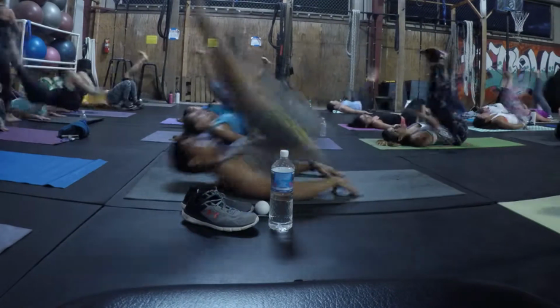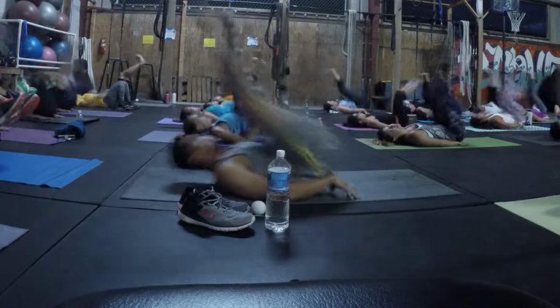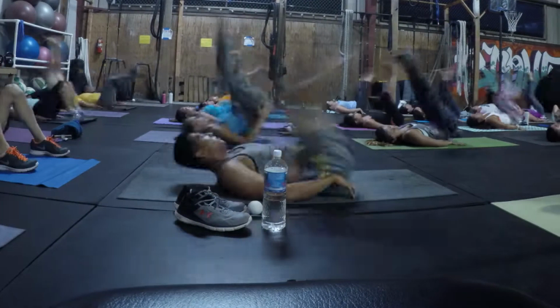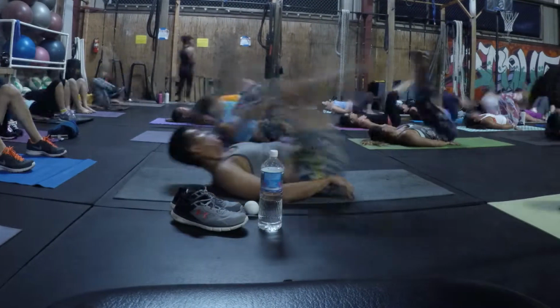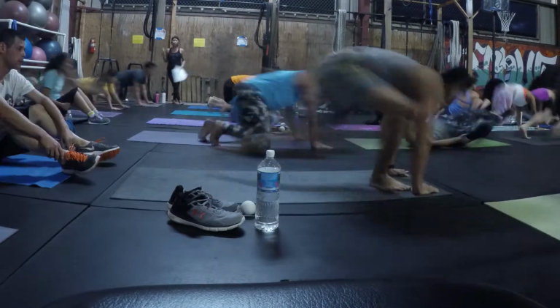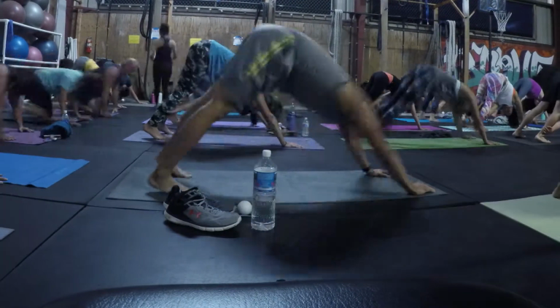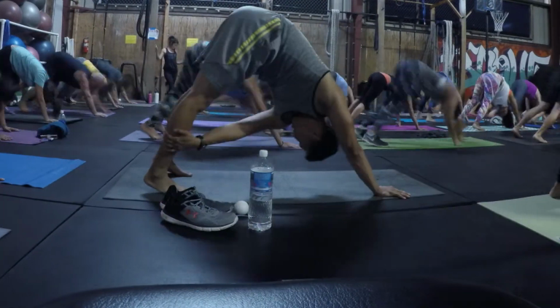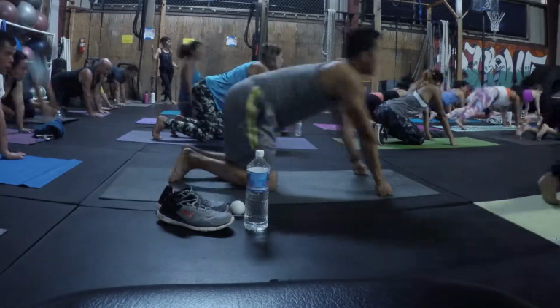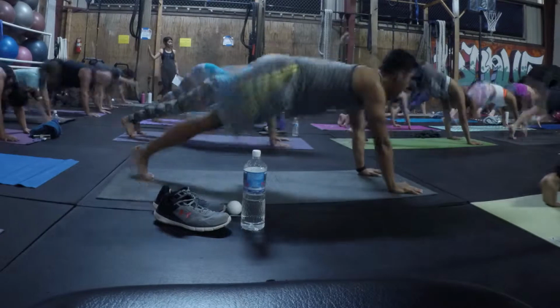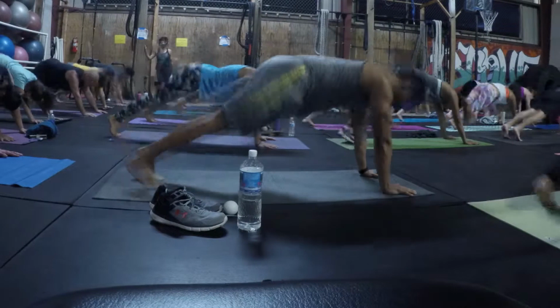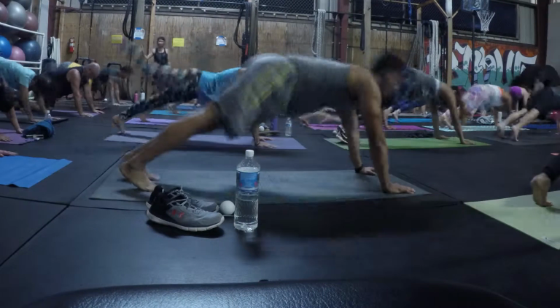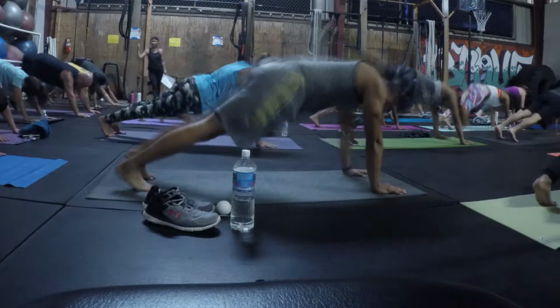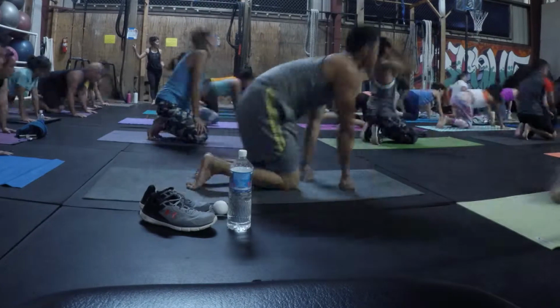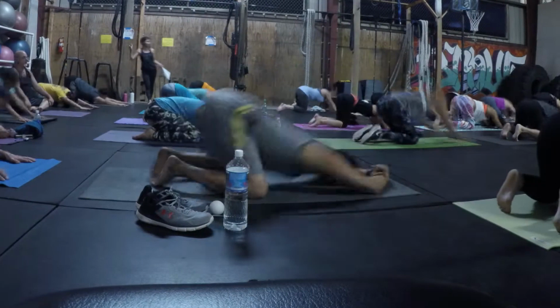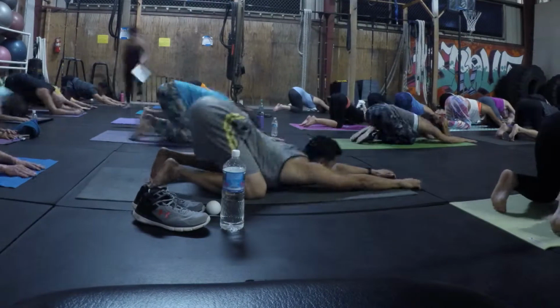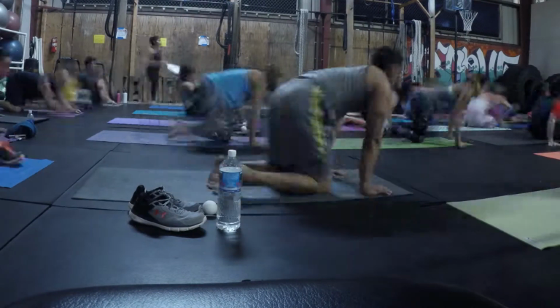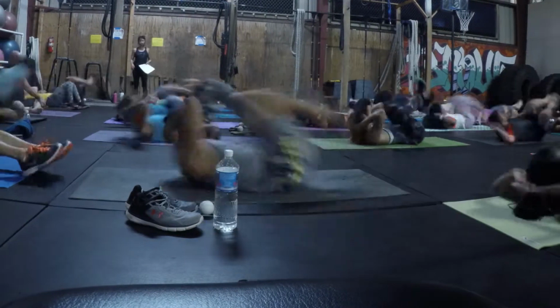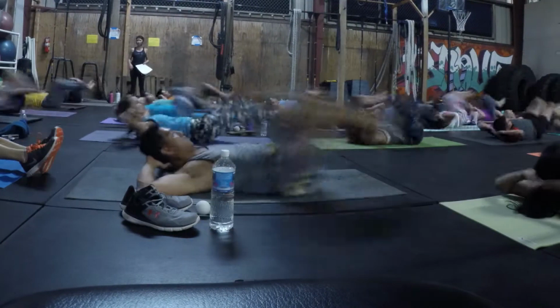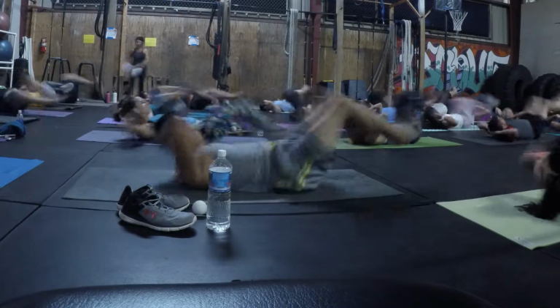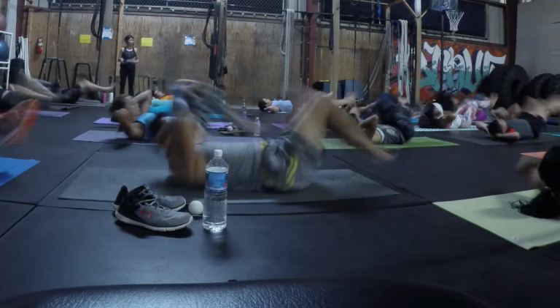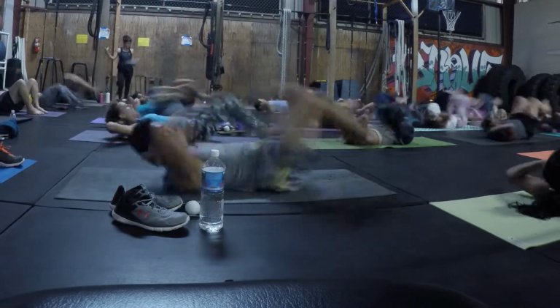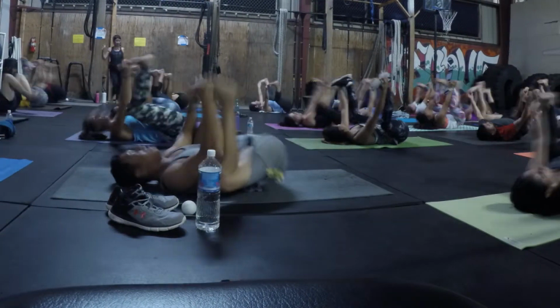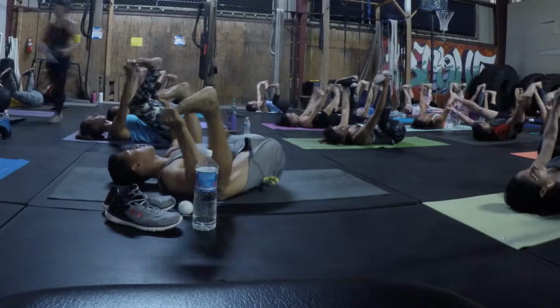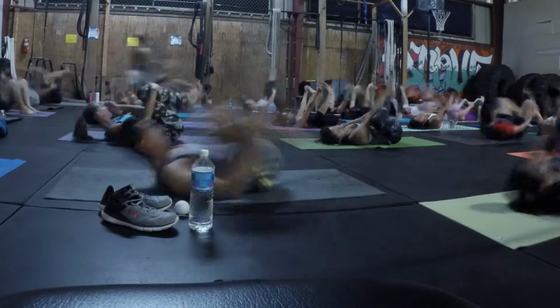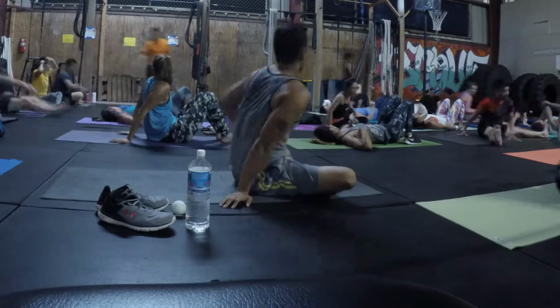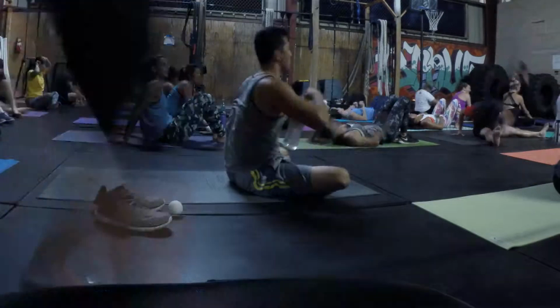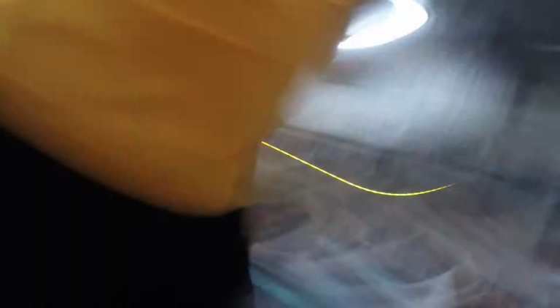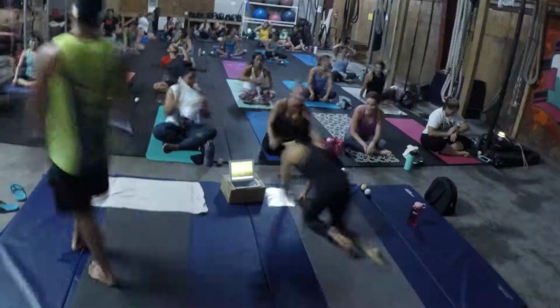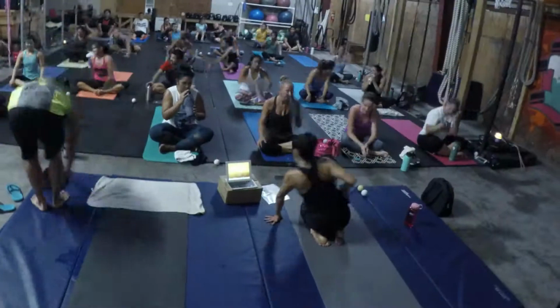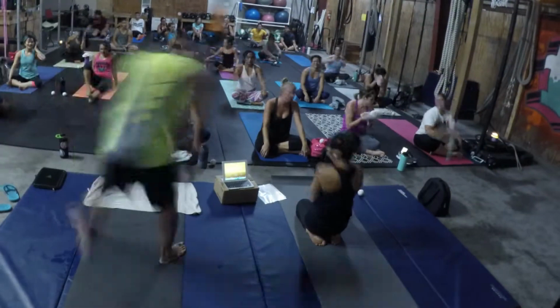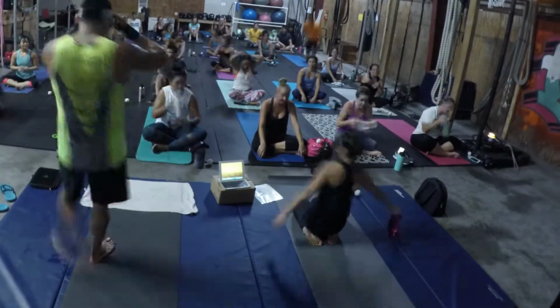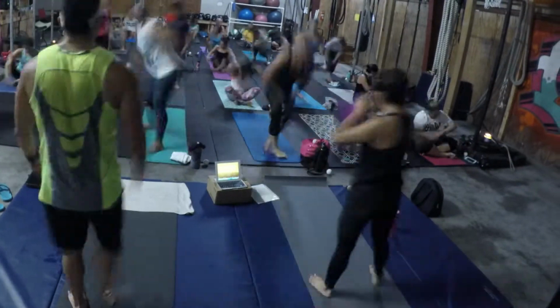Then you rest for a minute, pick it up, and you do that for anywhere from four rounds to eight rounds. The class is usually about eight rounds. It's all at Brave Fitness.